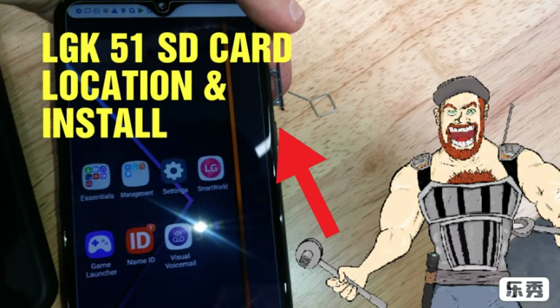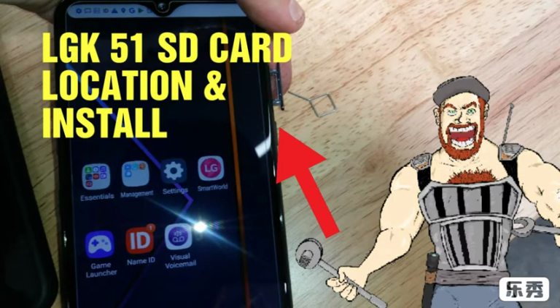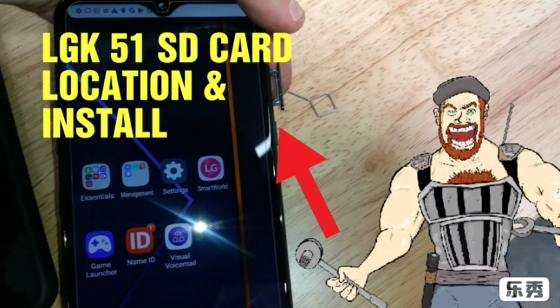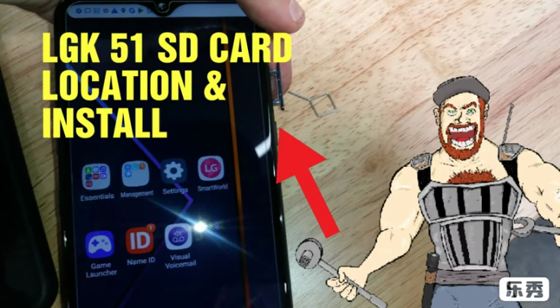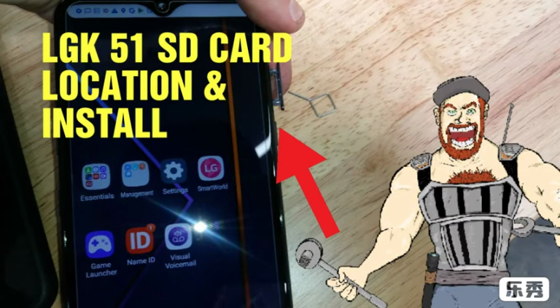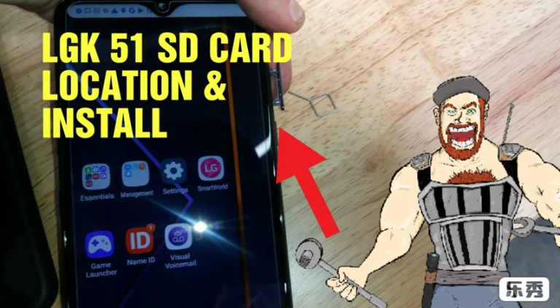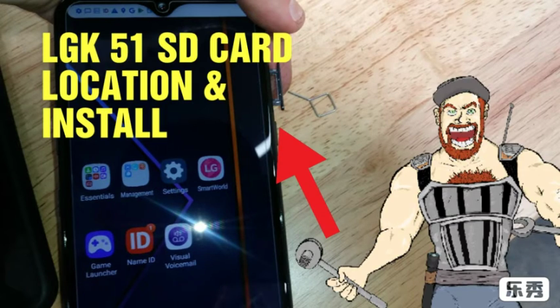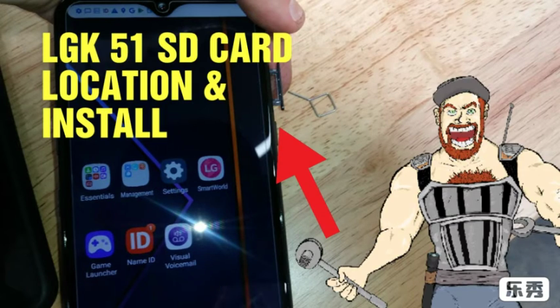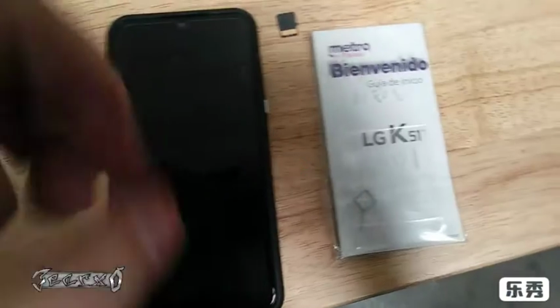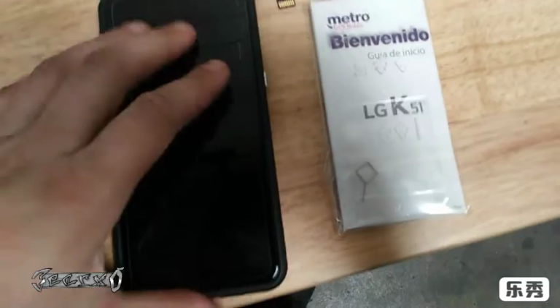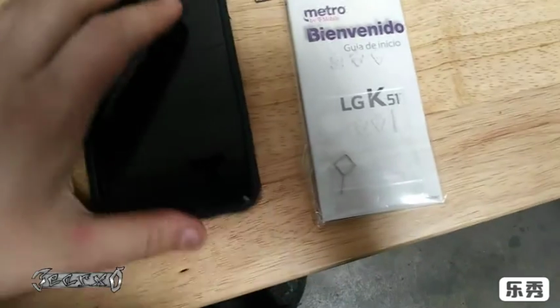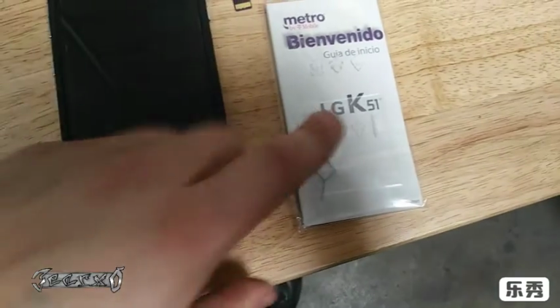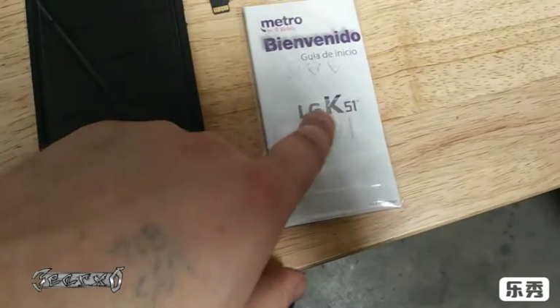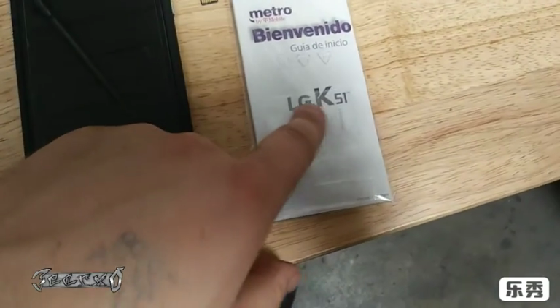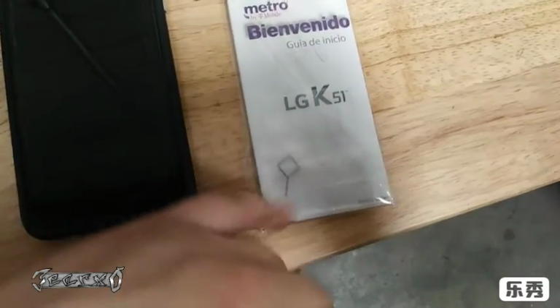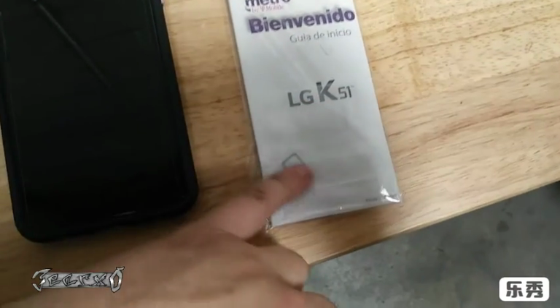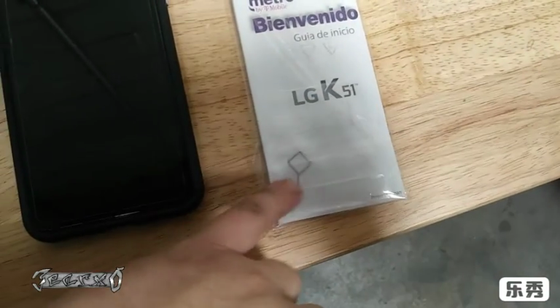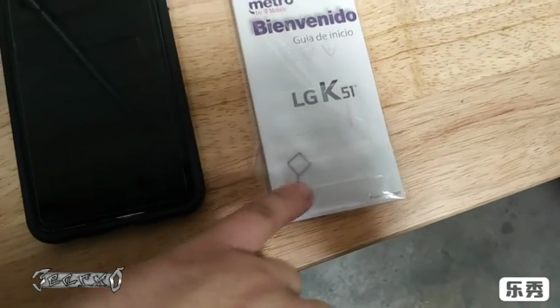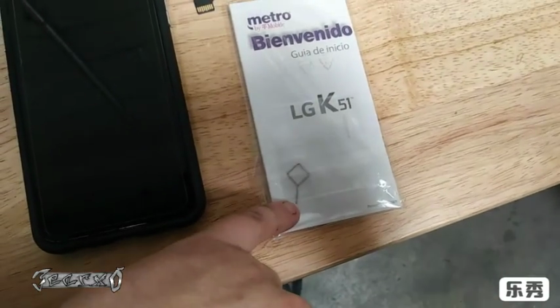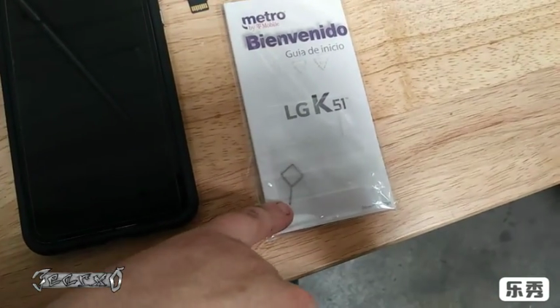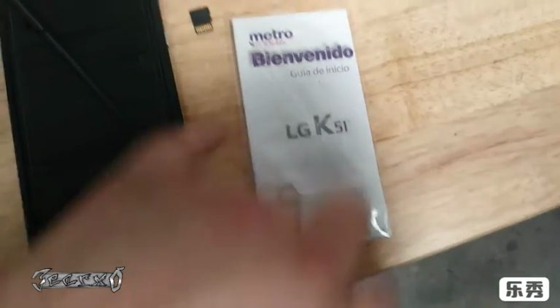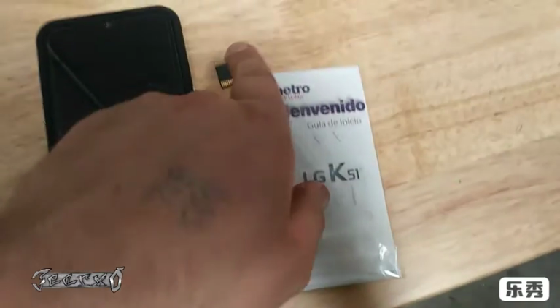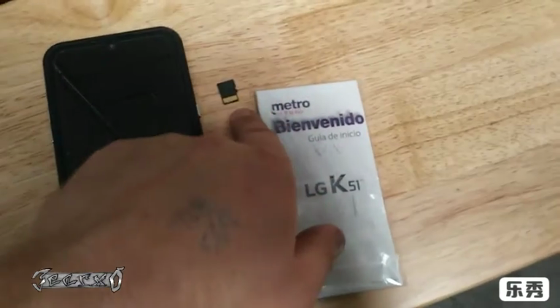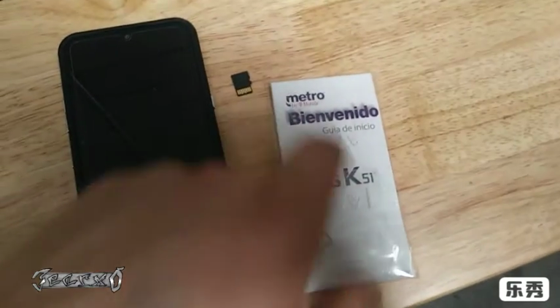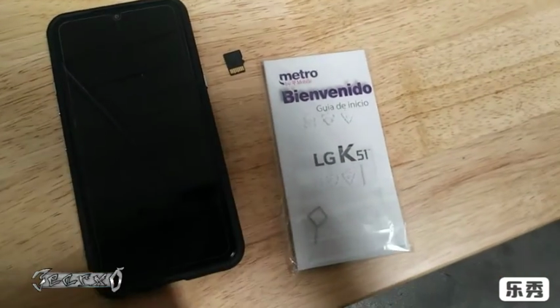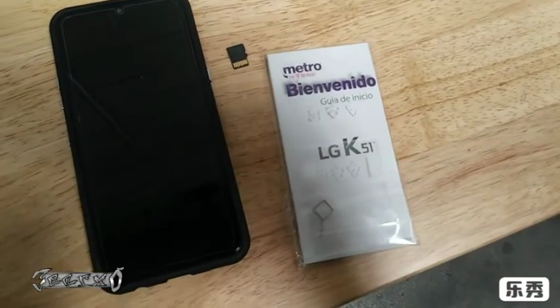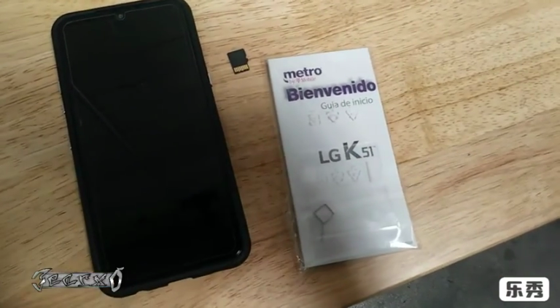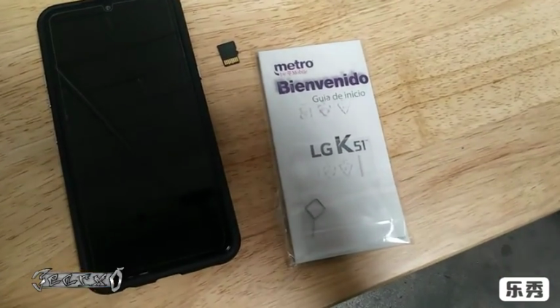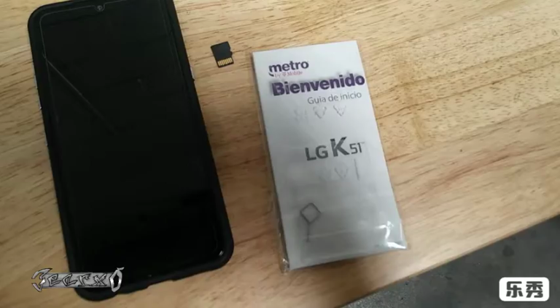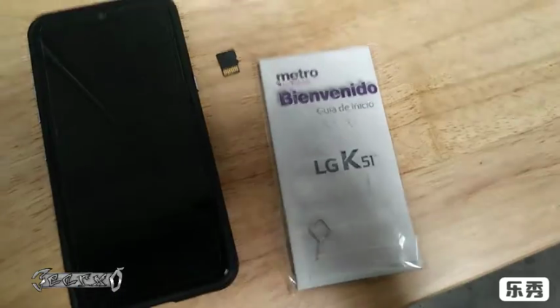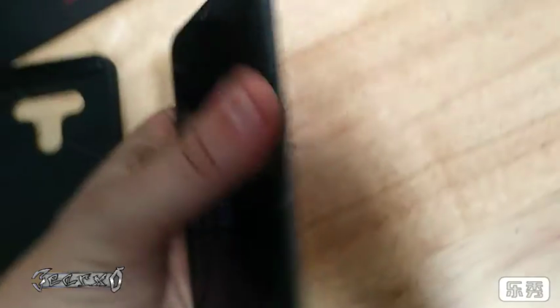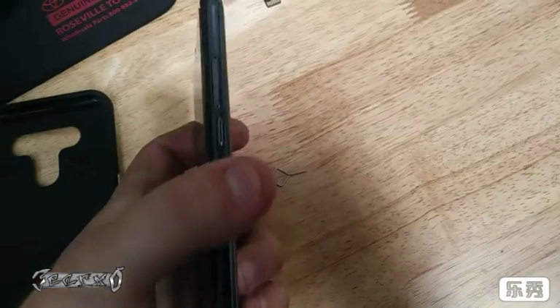What's up everyone — LG K51 SD card location and install. First, when you get your phone it should come with this little SD tool, like a little popper tool. And get your SD card of course.